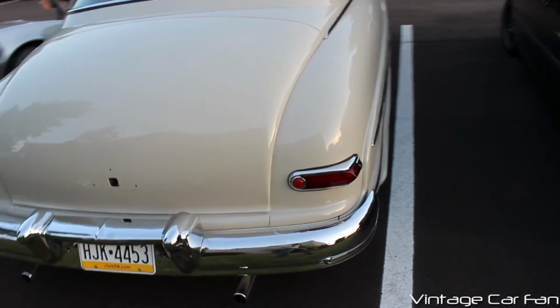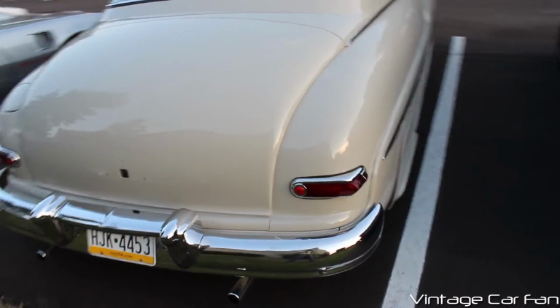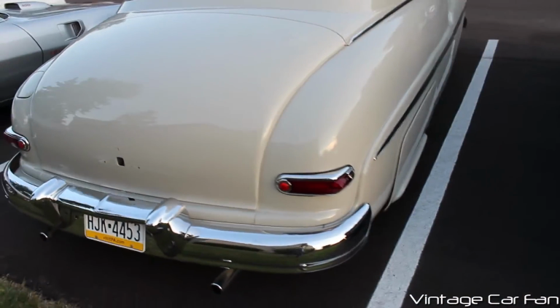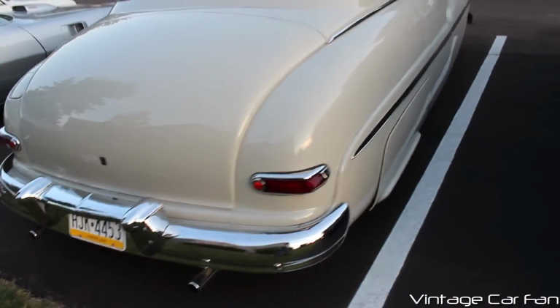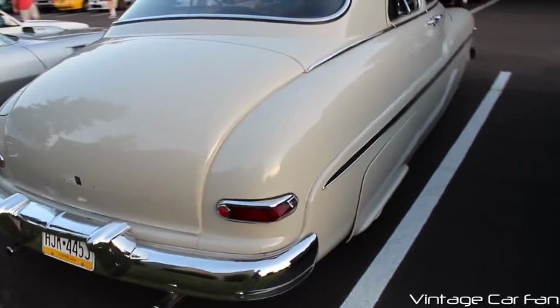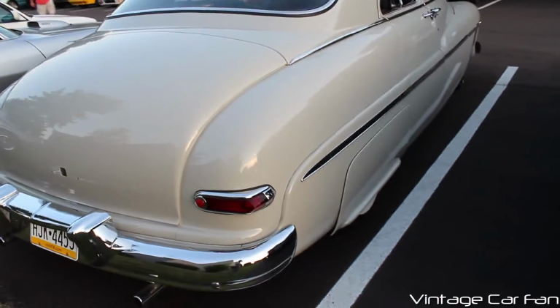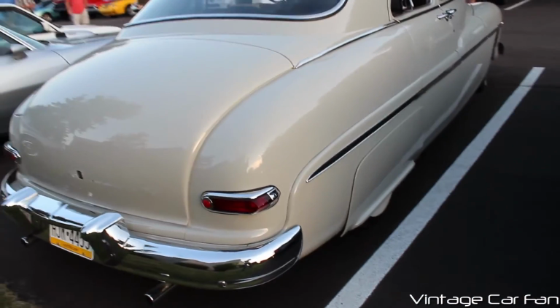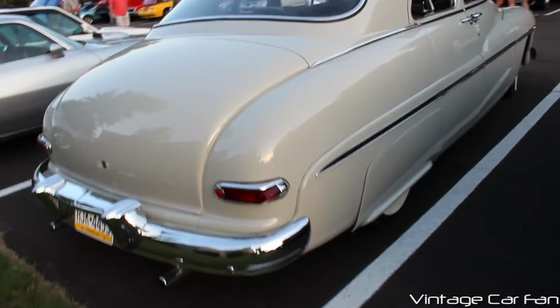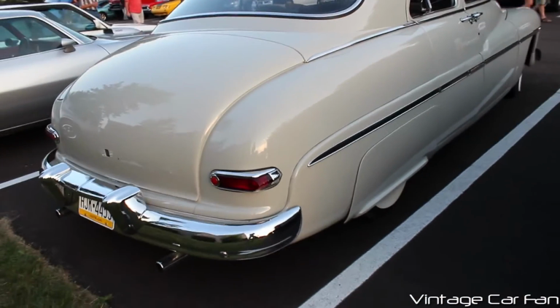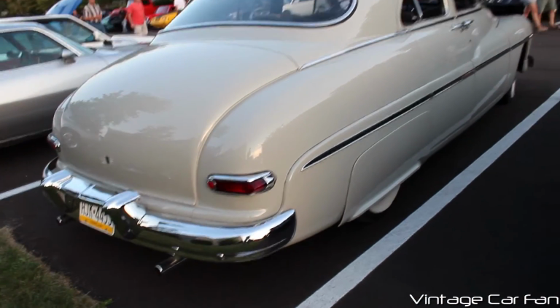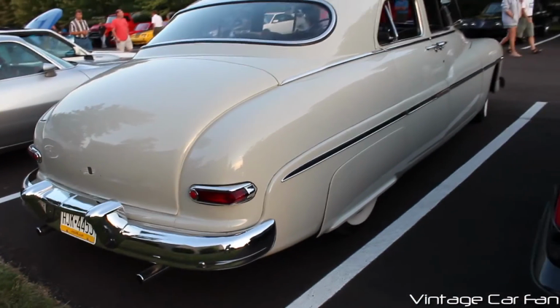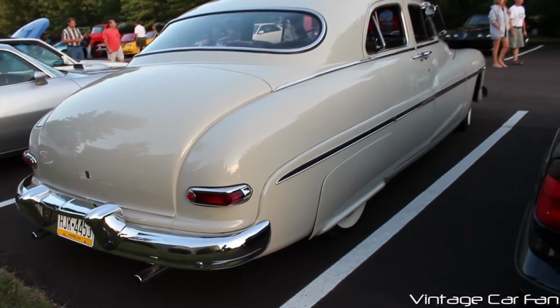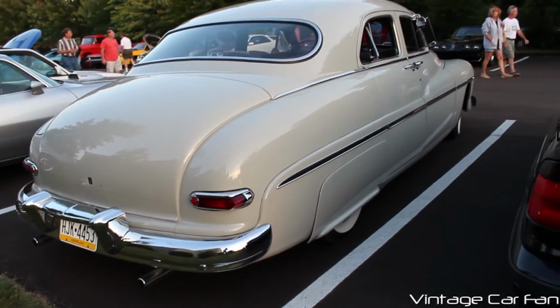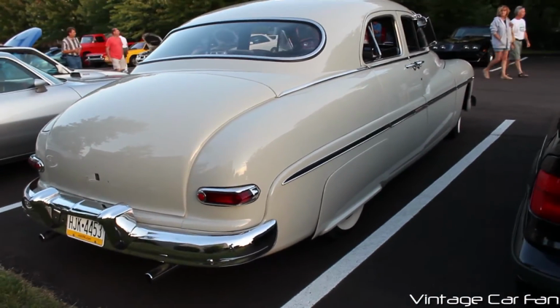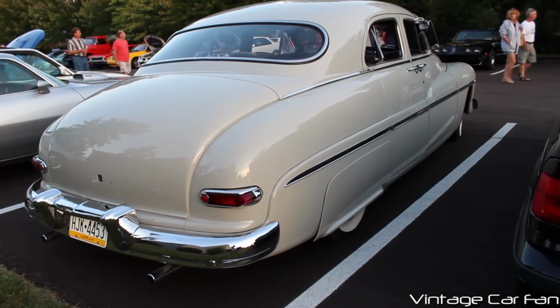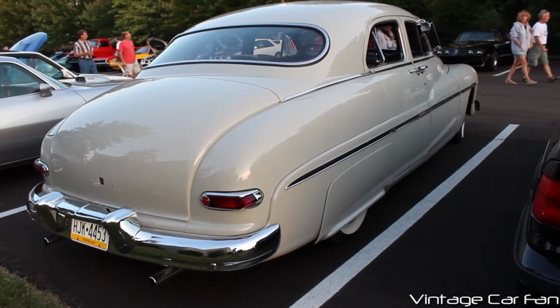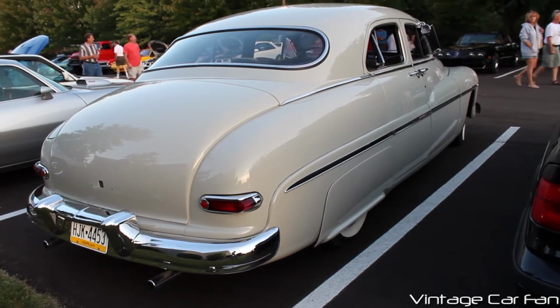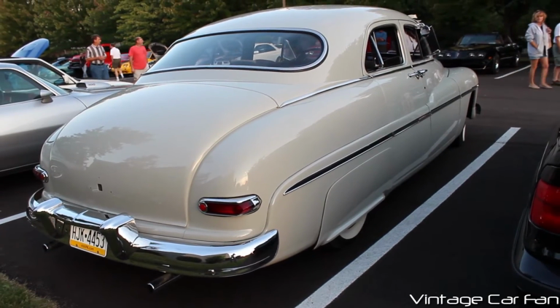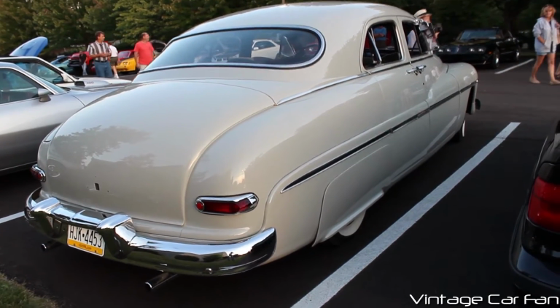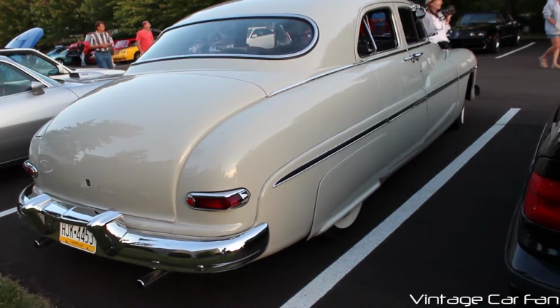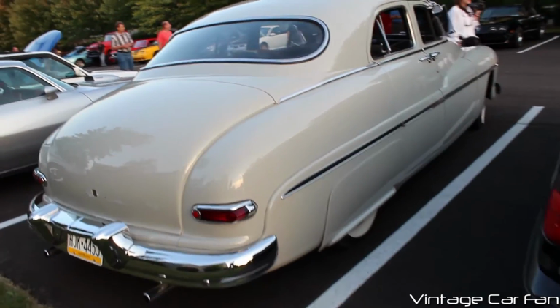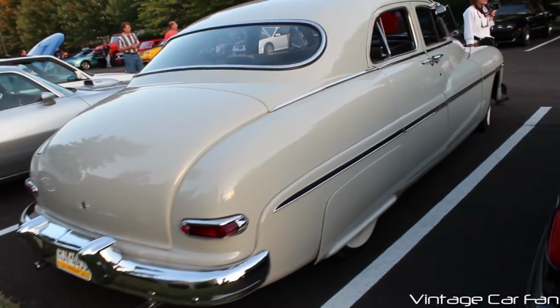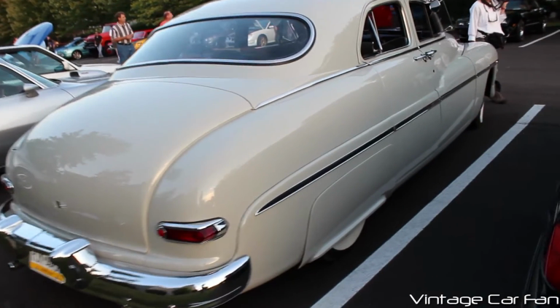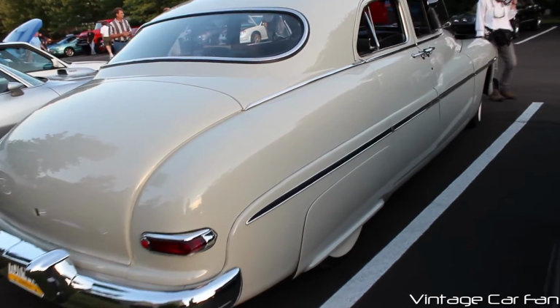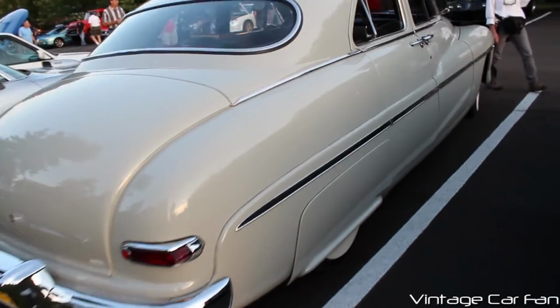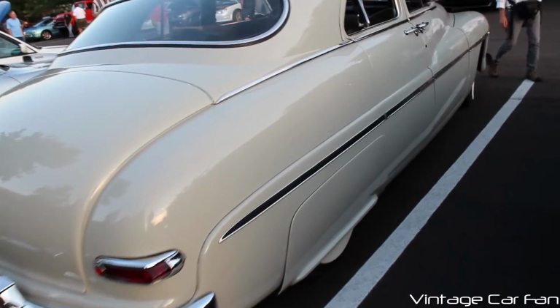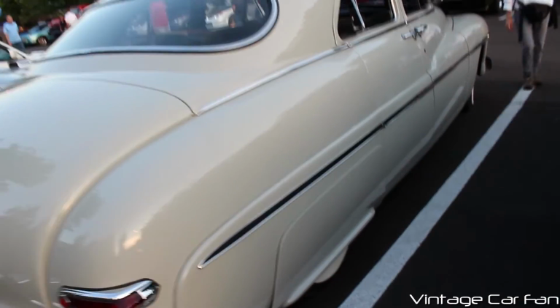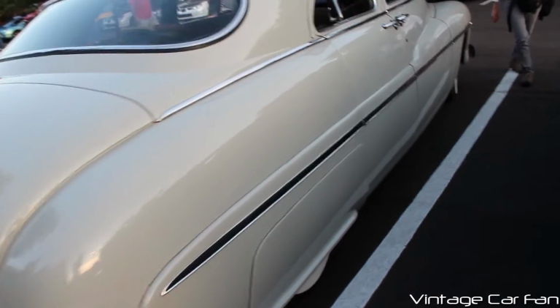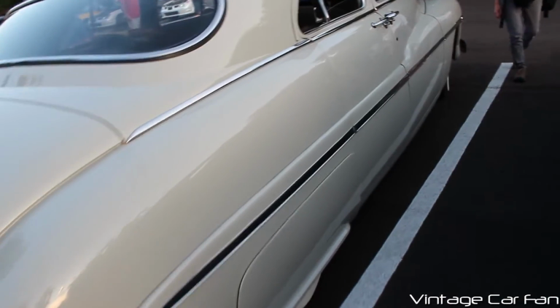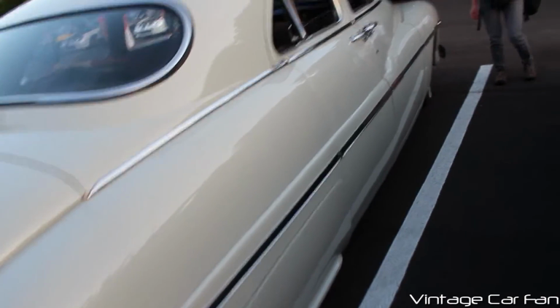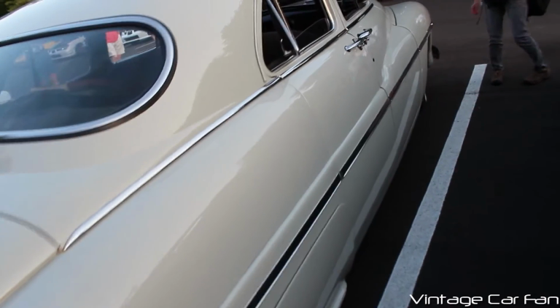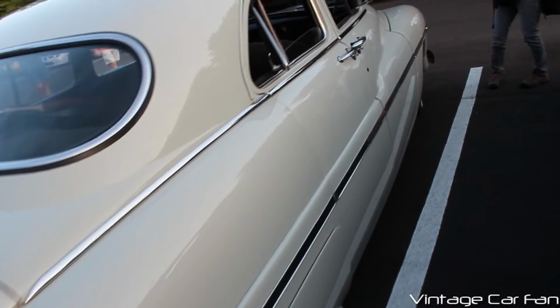Normally these would have a chrome handle for the trunk and a badge there, and those aren't there. But otherwise, it looks very factory original.